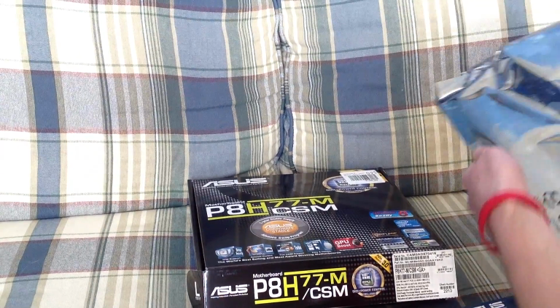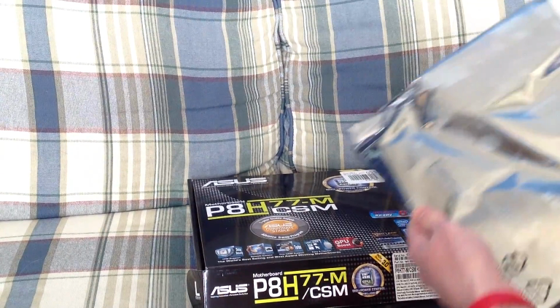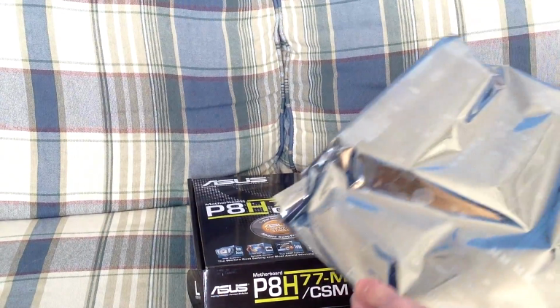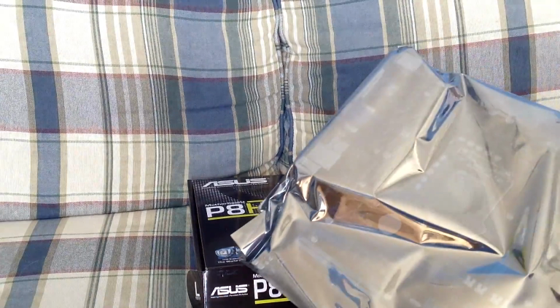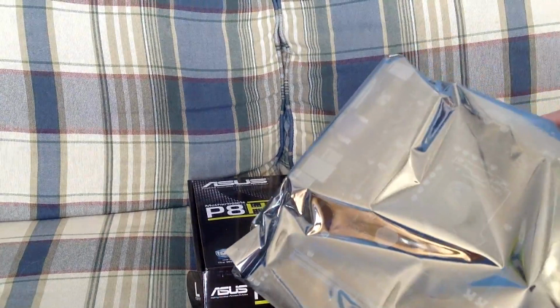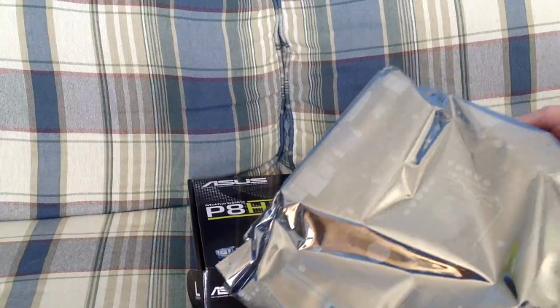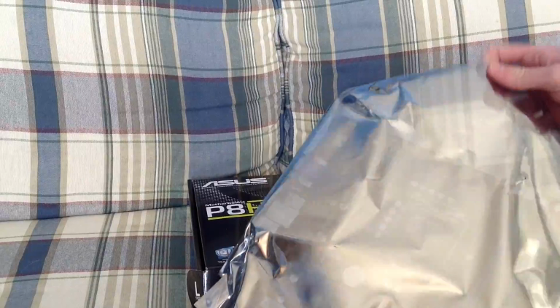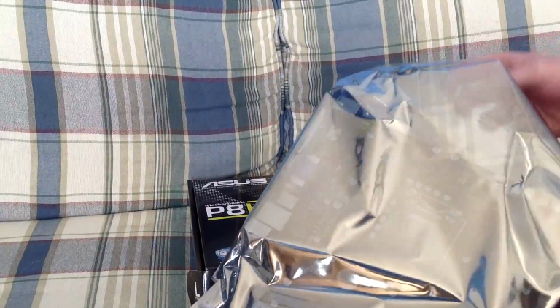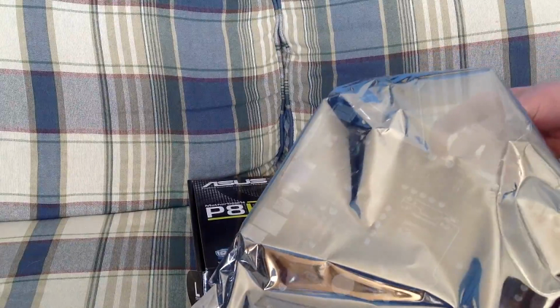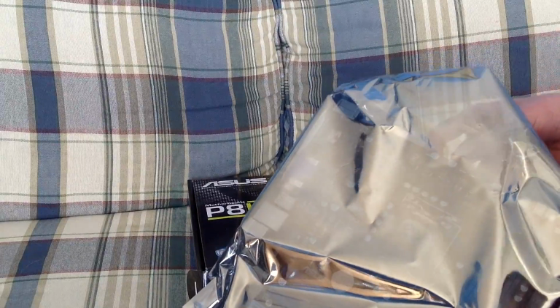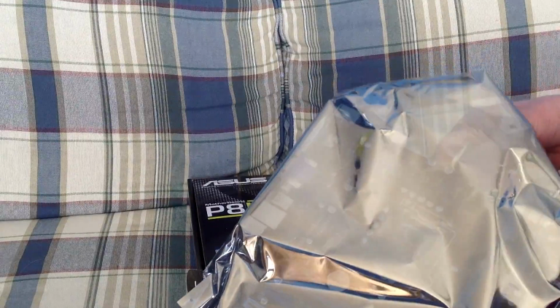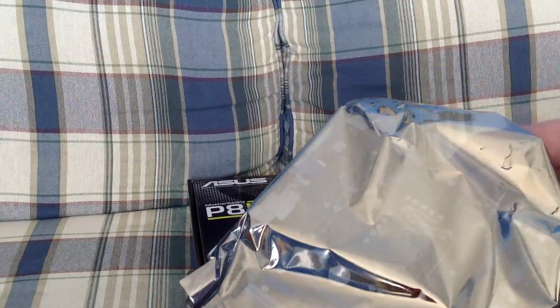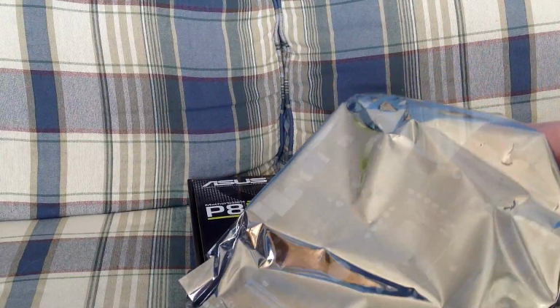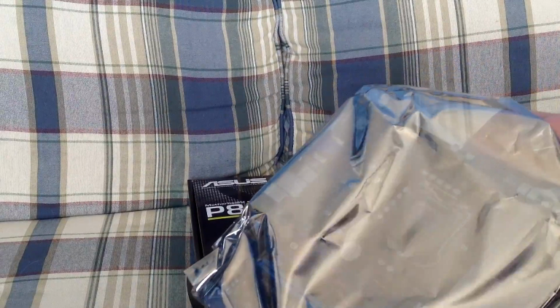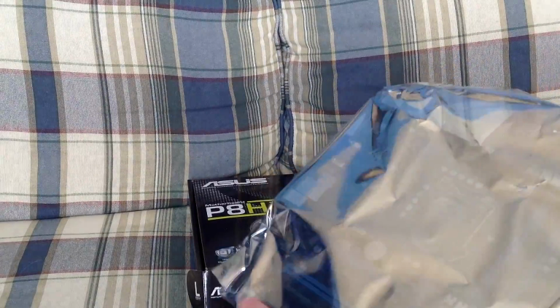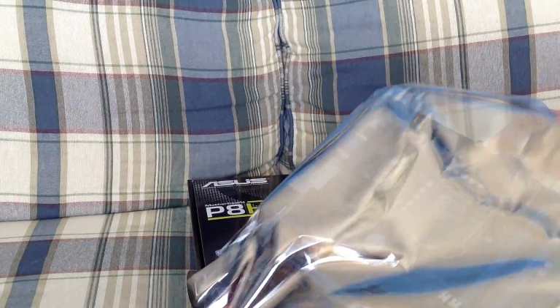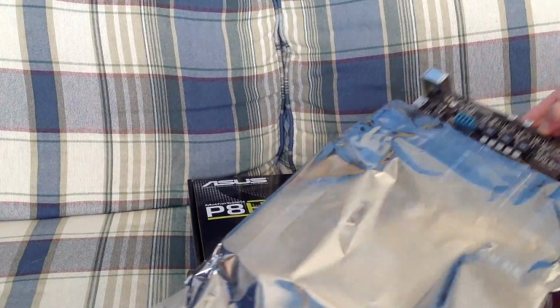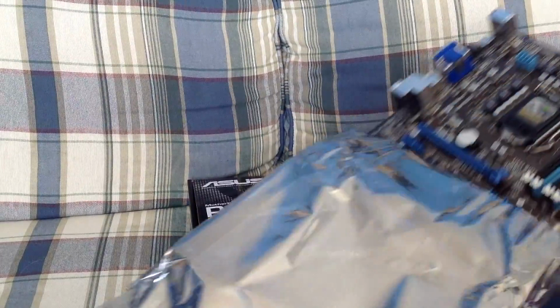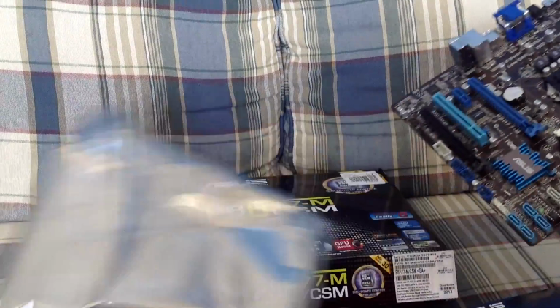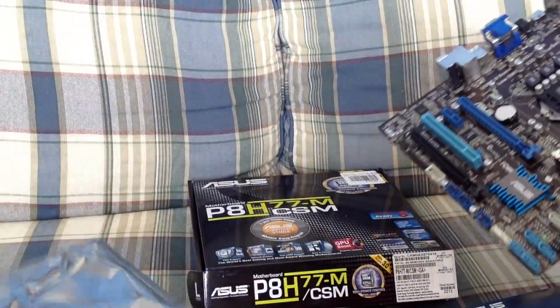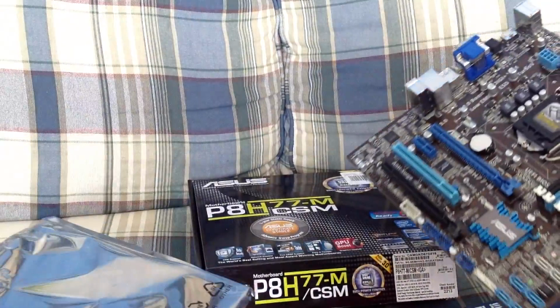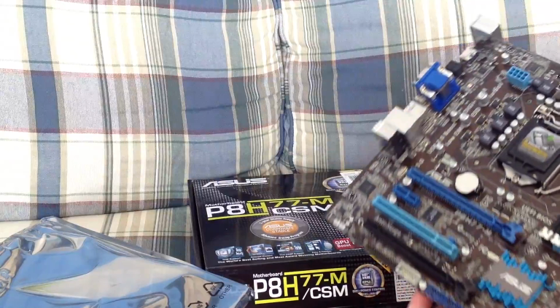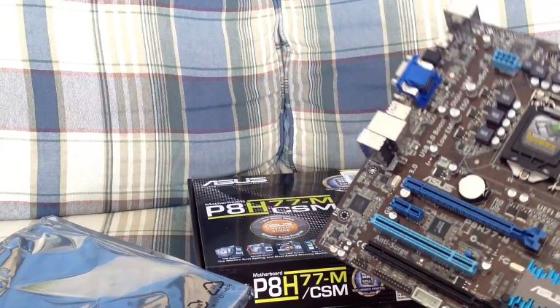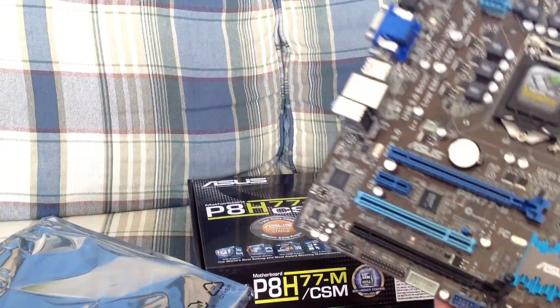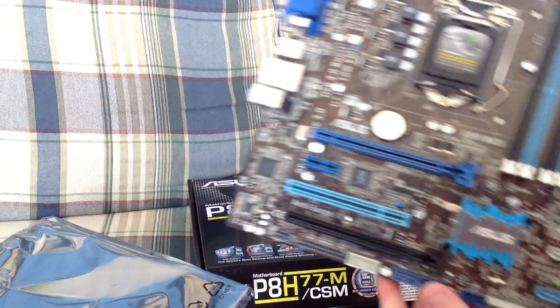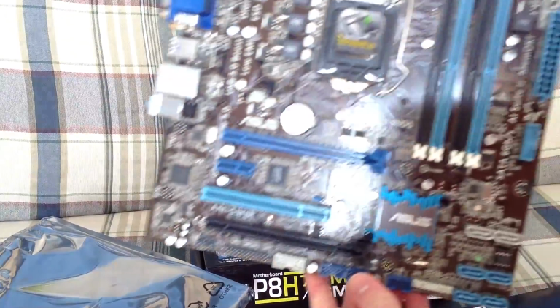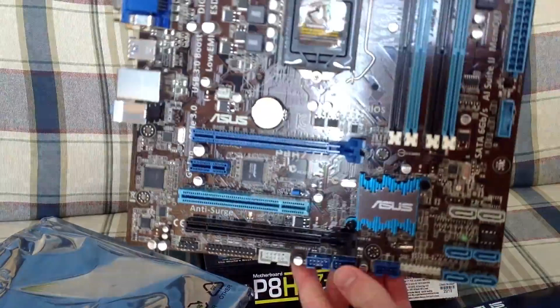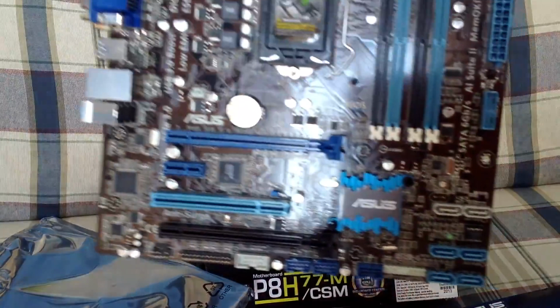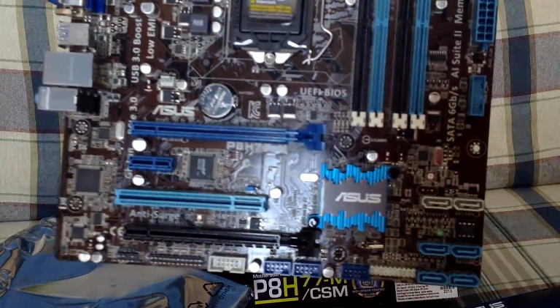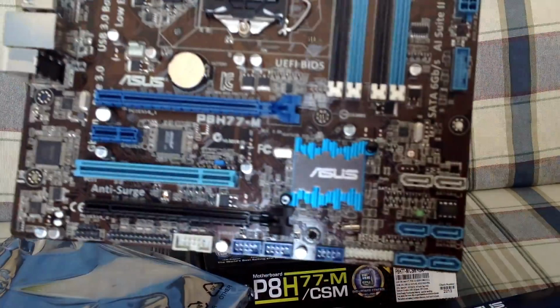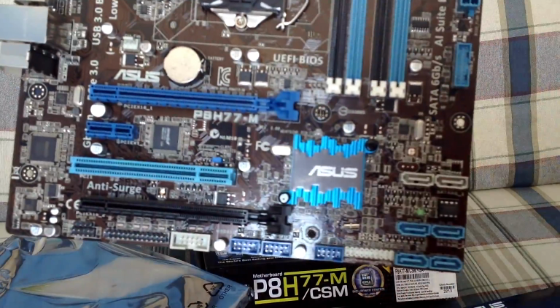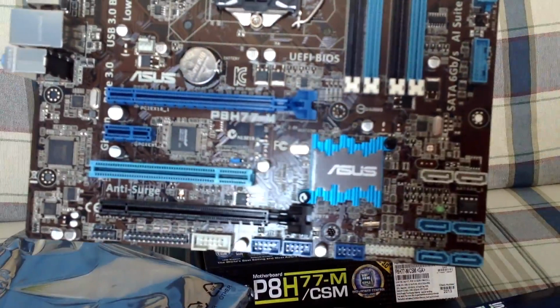Here's the motherboard, still in the anti-static bag. We'll go ahead and take that out and take a closer look at it. And there it is.